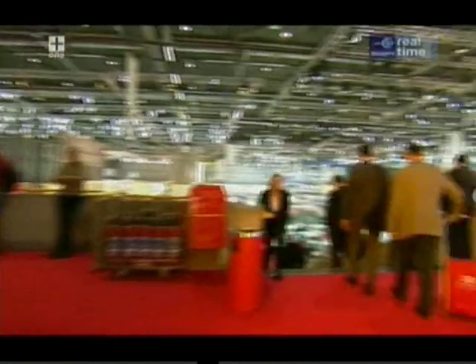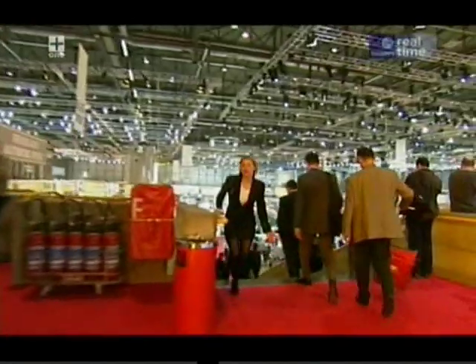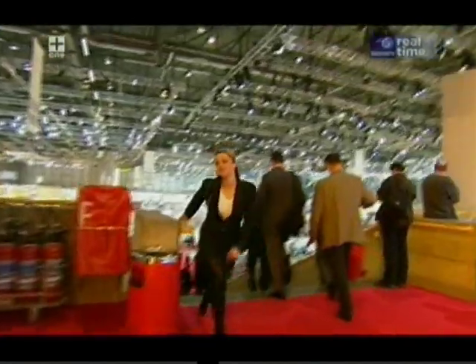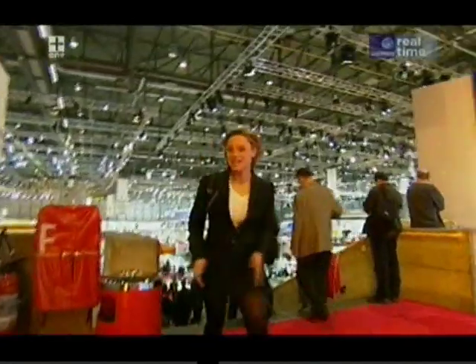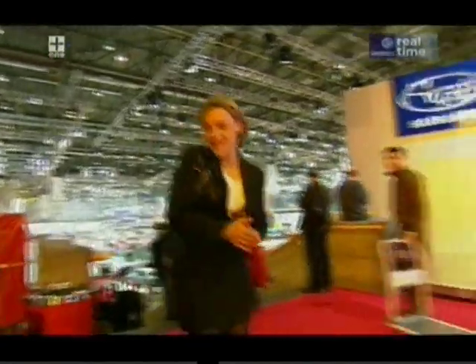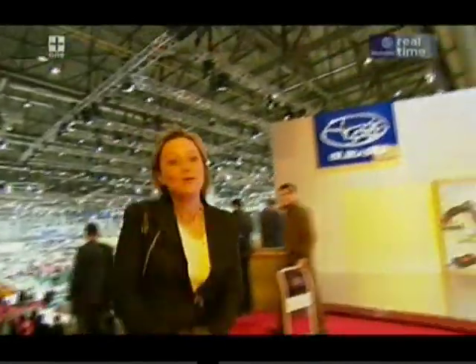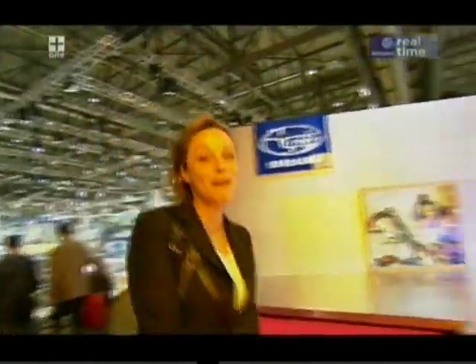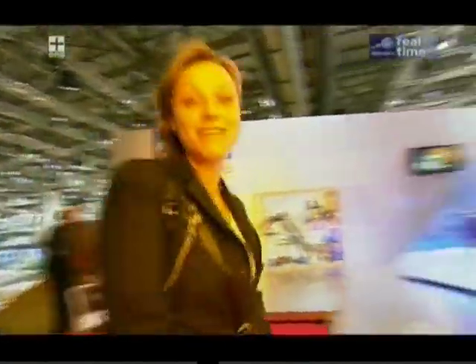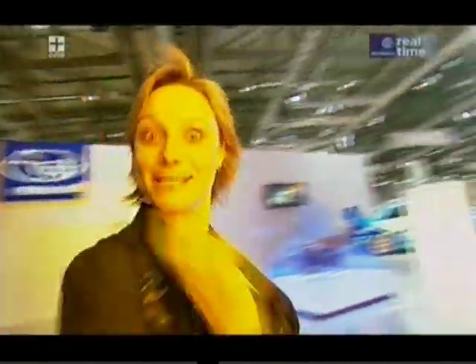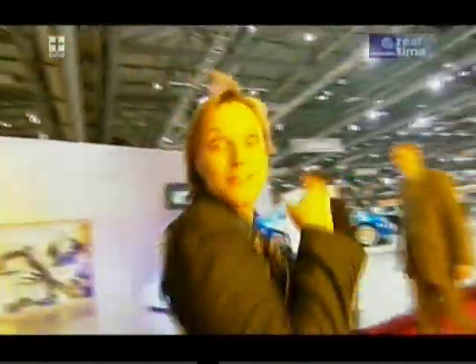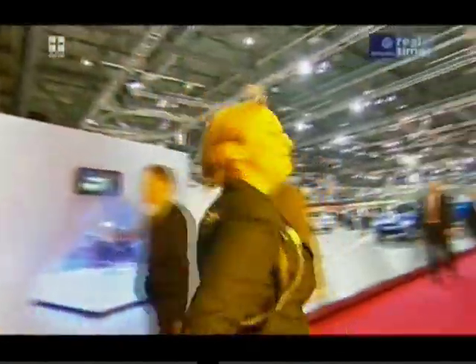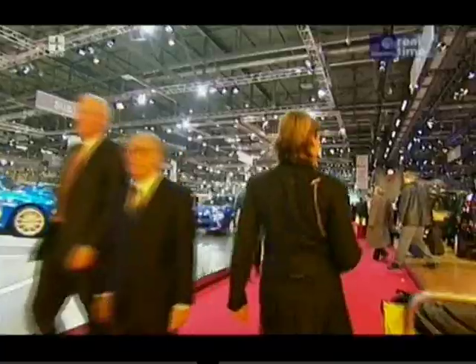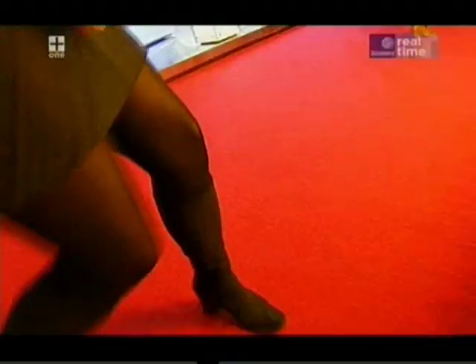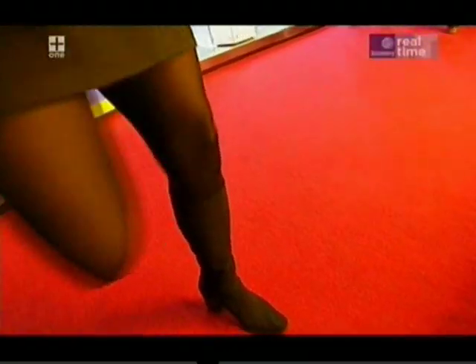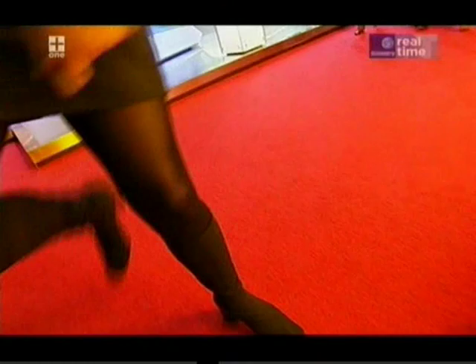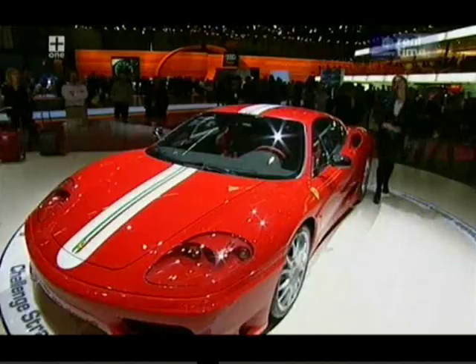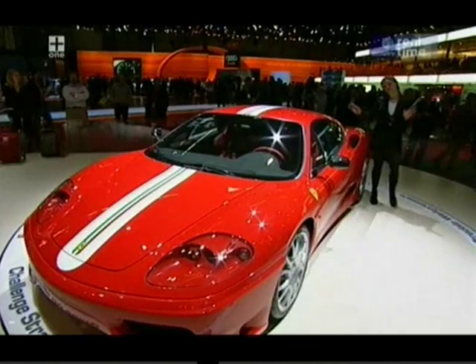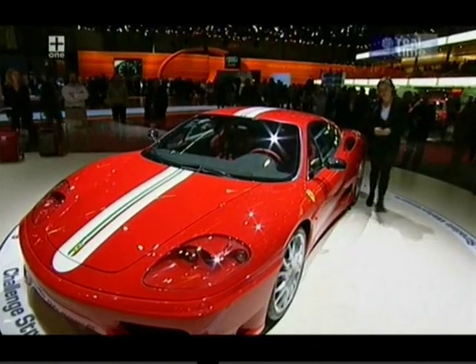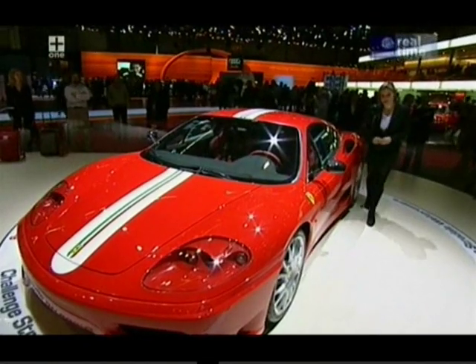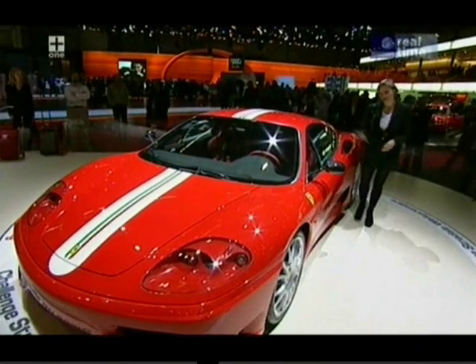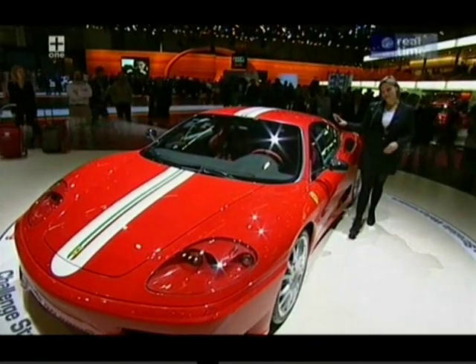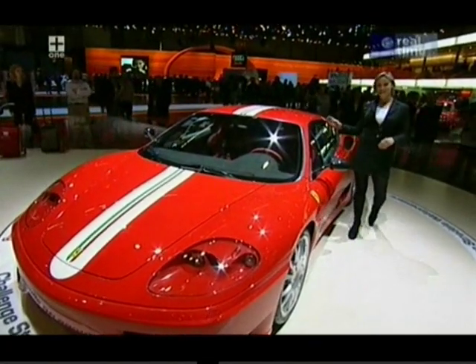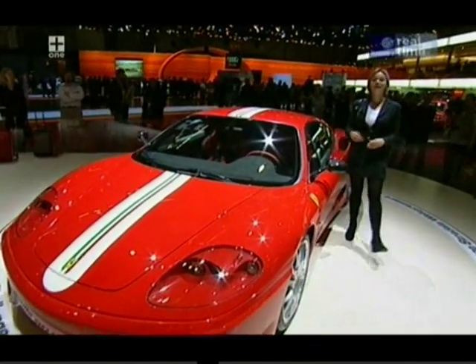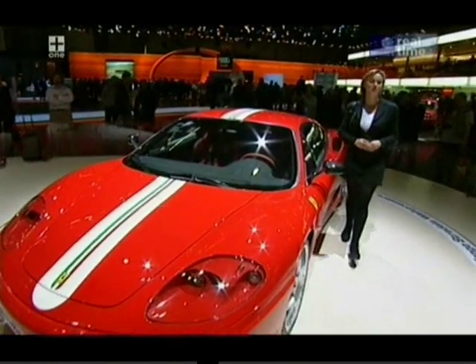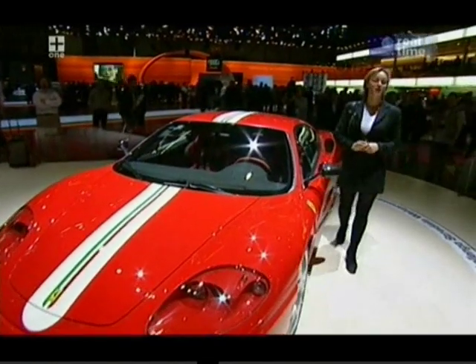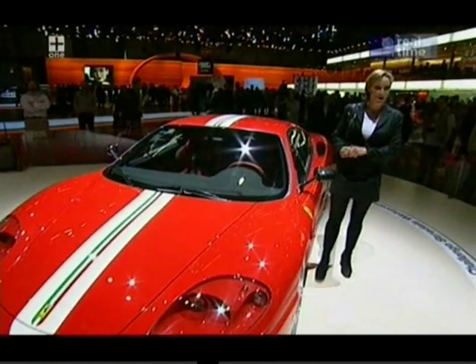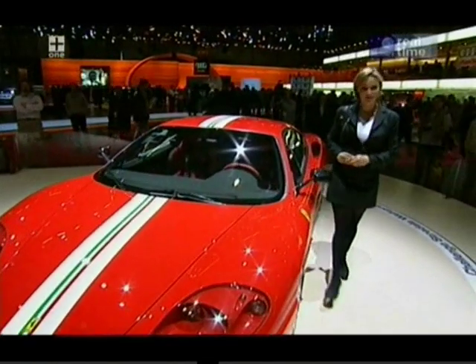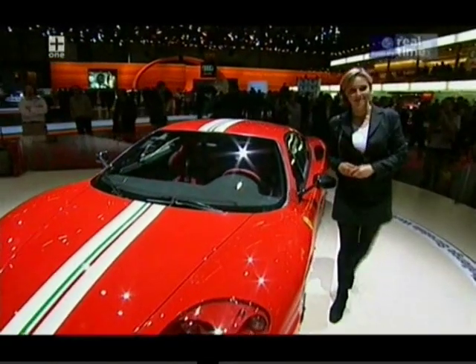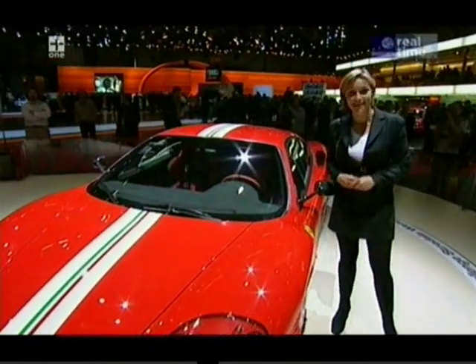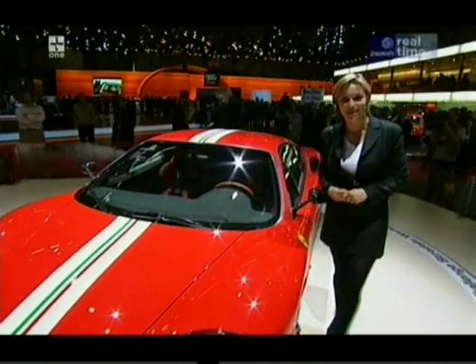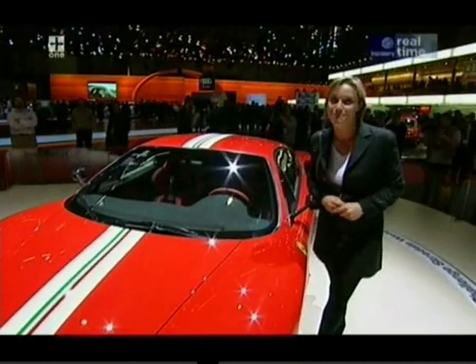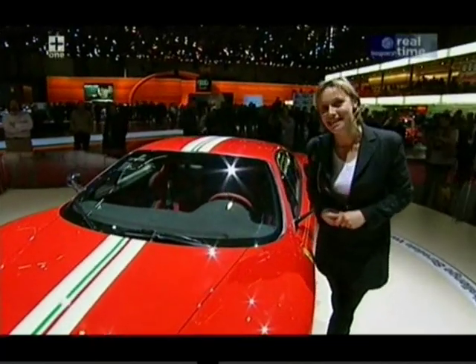But for one week of the year, the coolest thing about Geneva is the Motor Show. We'll start with the 360 Challenge Stradale, Ferrari's idea of going all out.